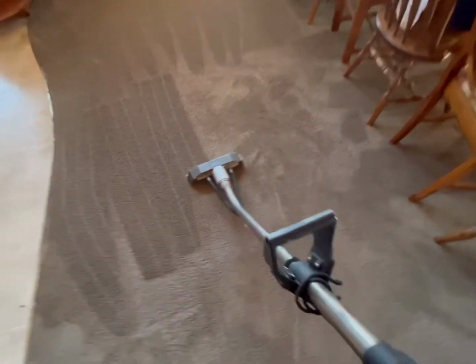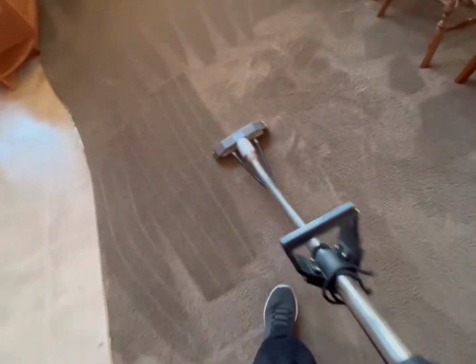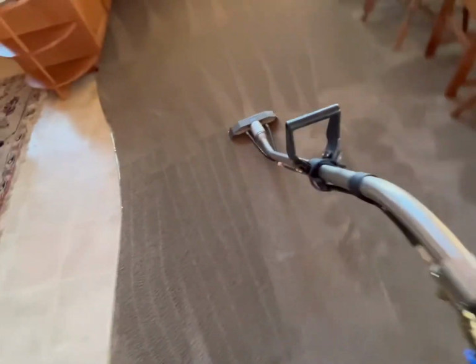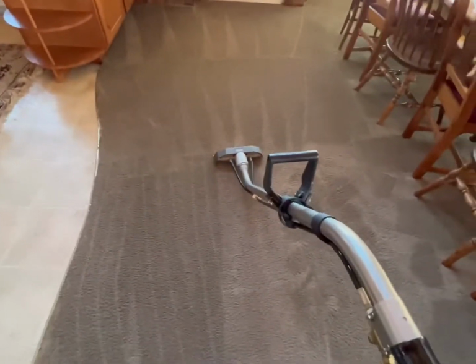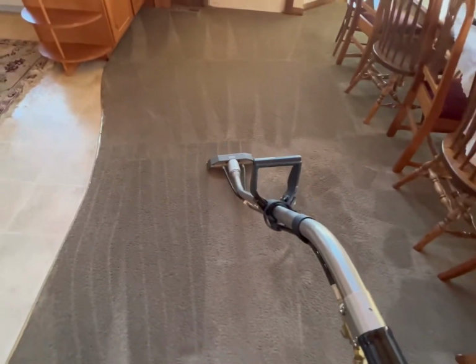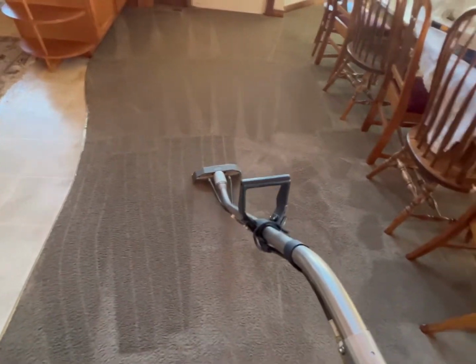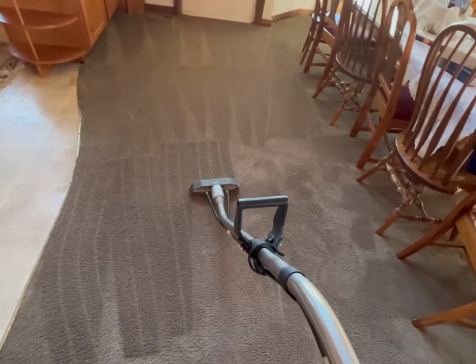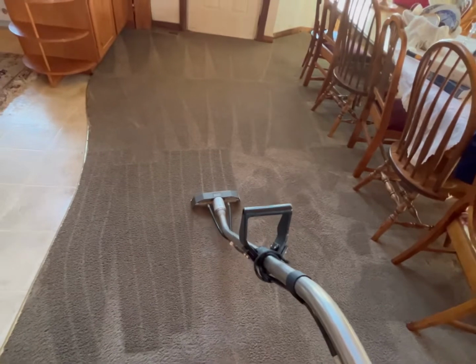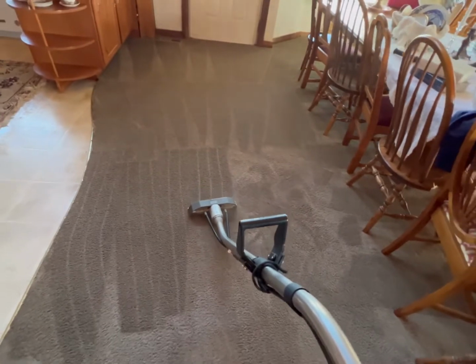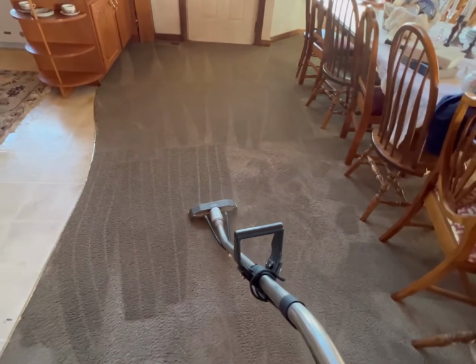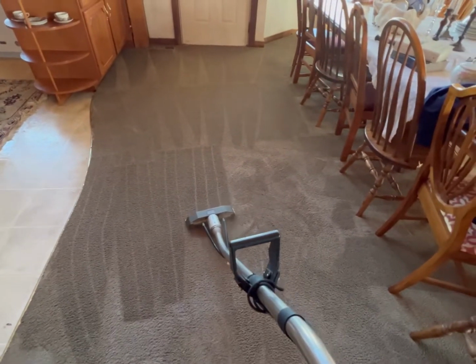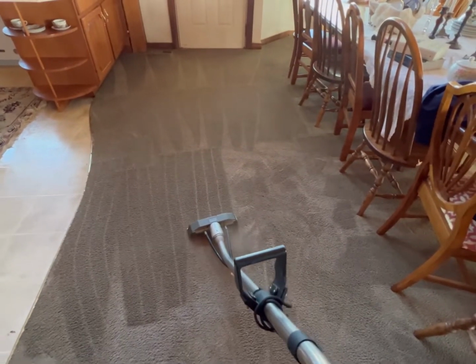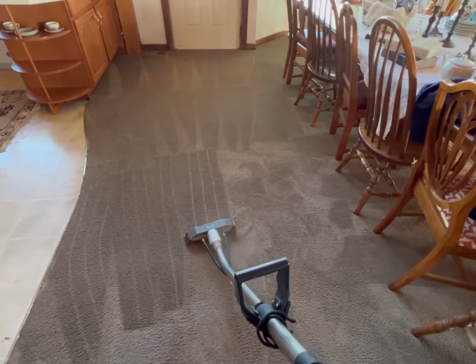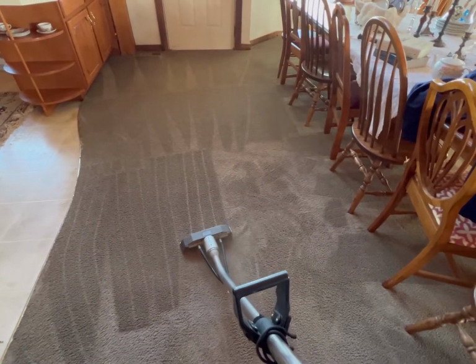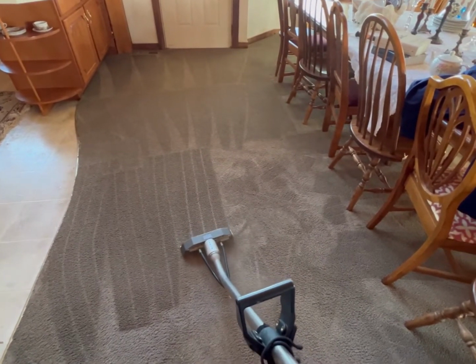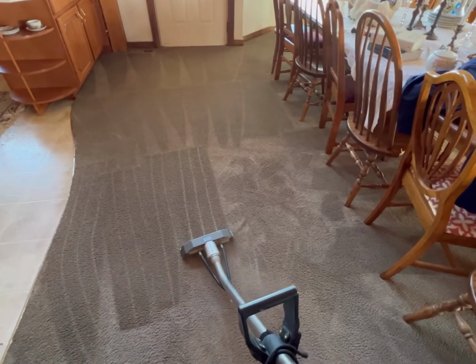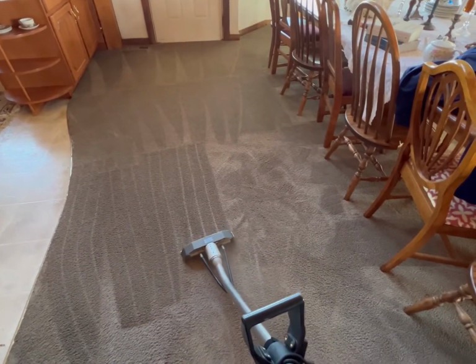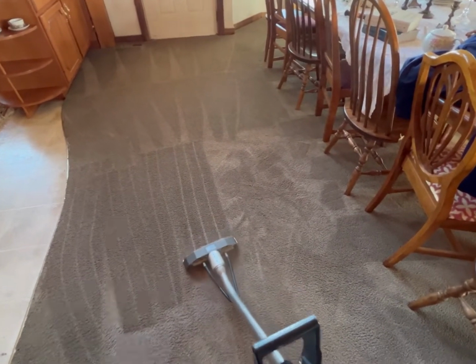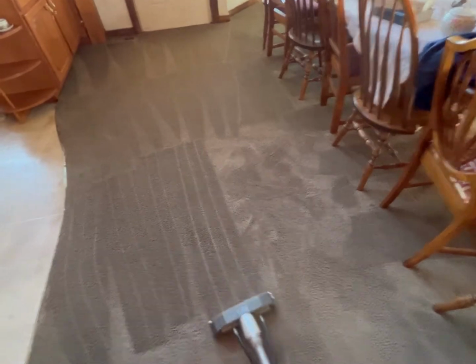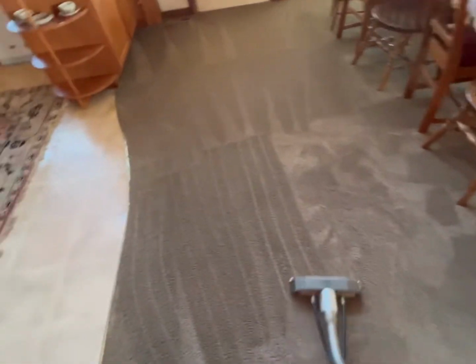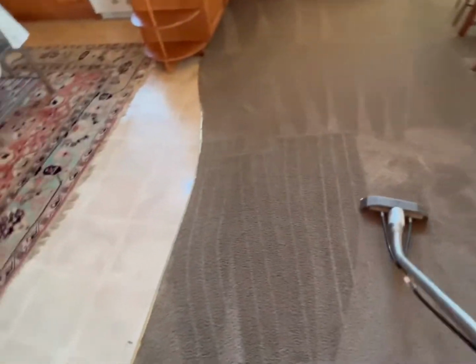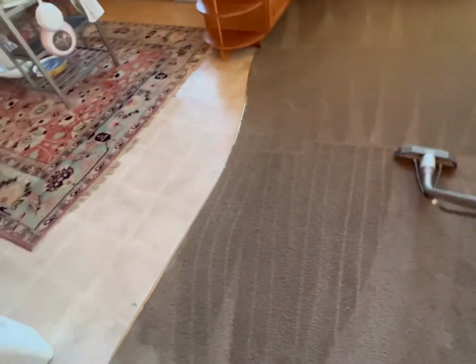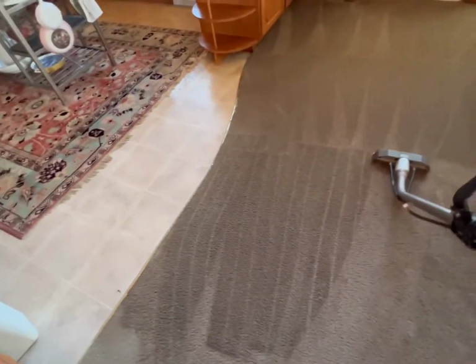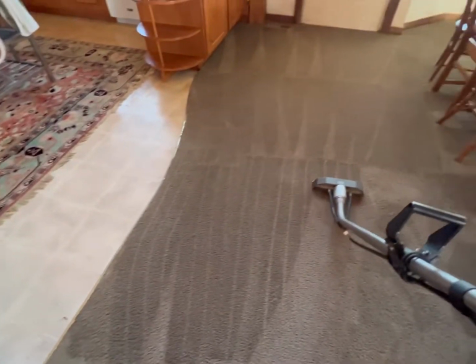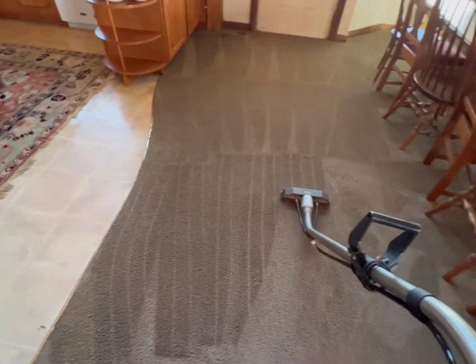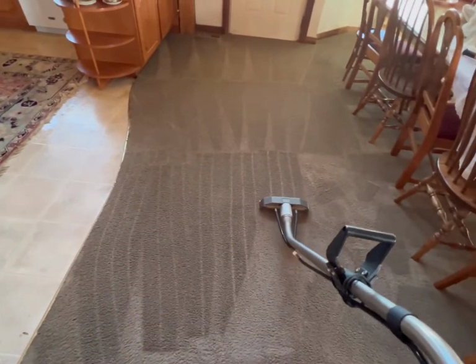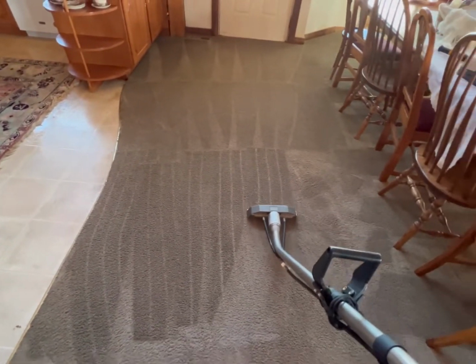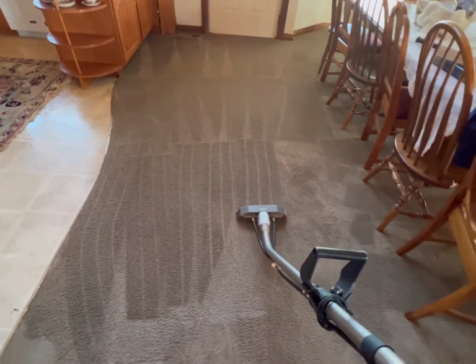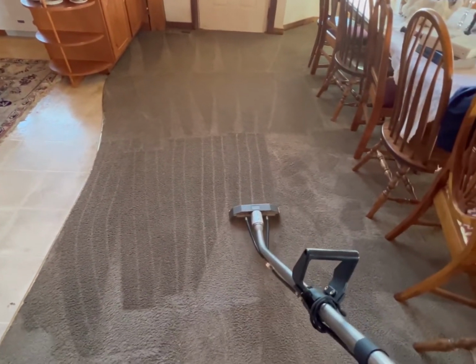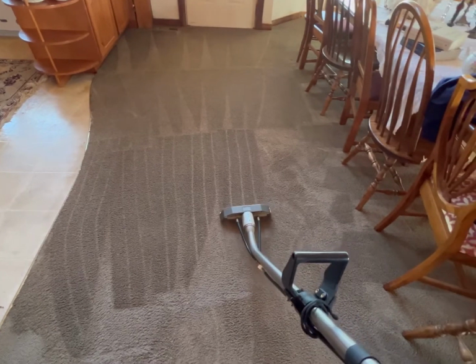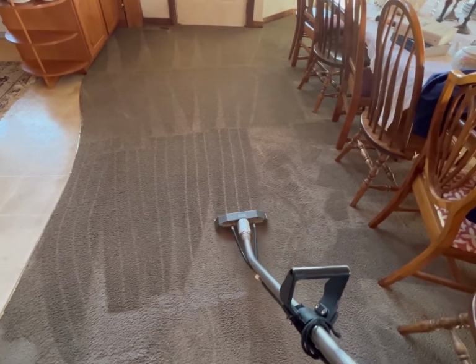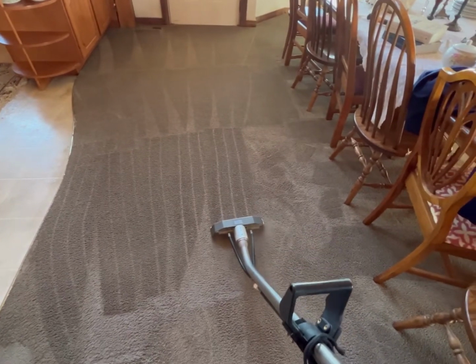All right guys, we're steaming it out now. We already pre-treated and agitated the fiber yarns, and we treated it with a pet urine enzyme treatment. Now we're sanitizing the fiber yarns and steaming it out. You can see the steam there.